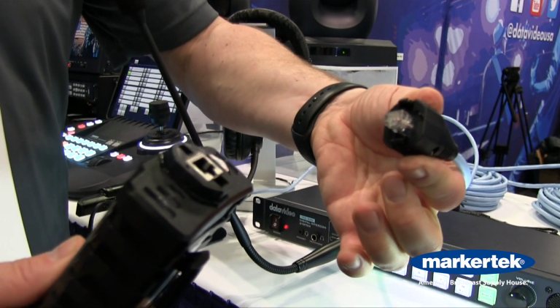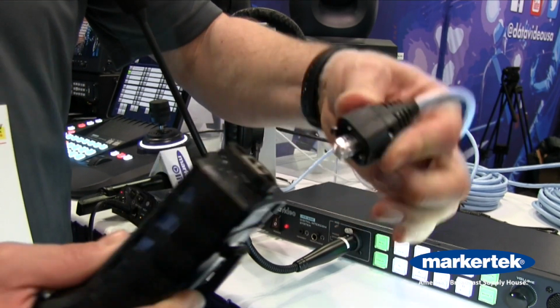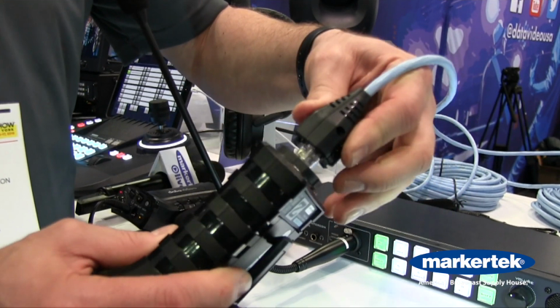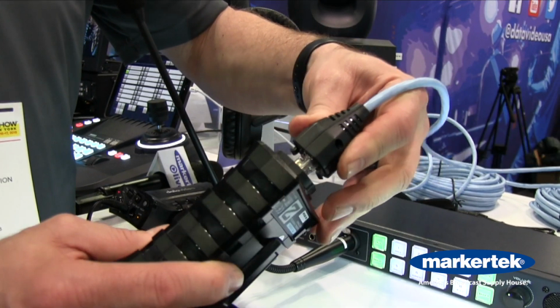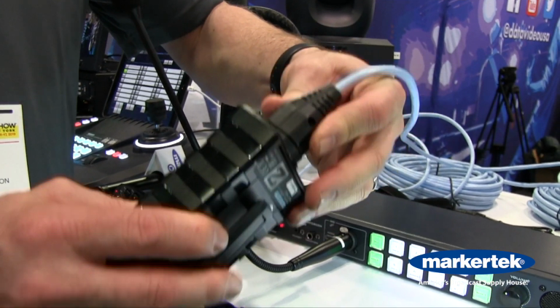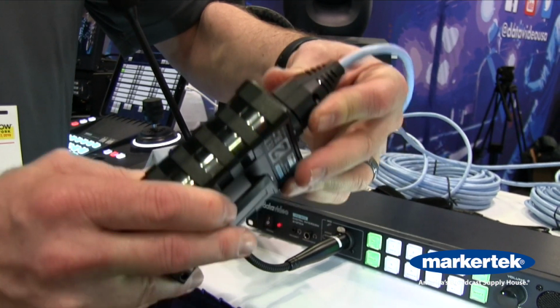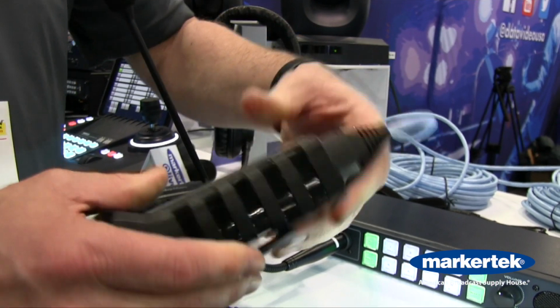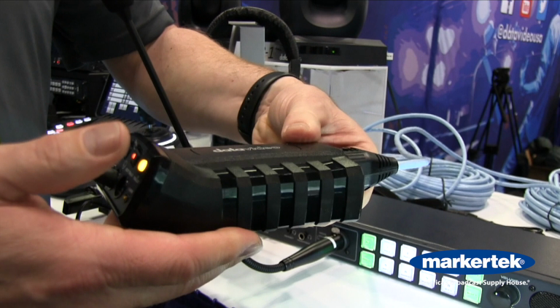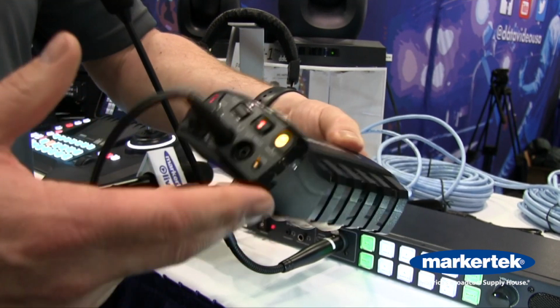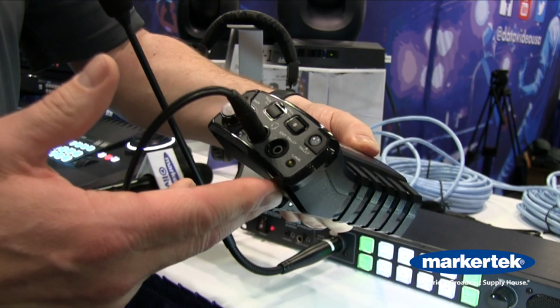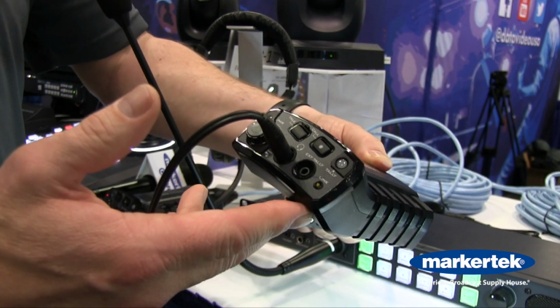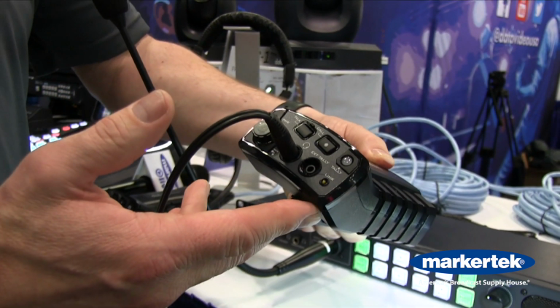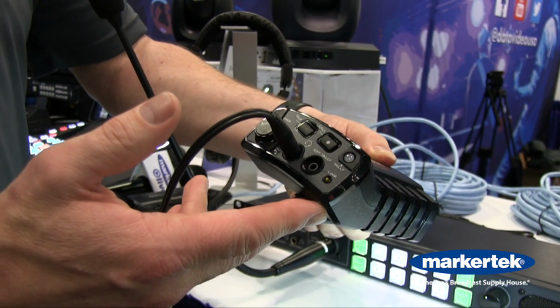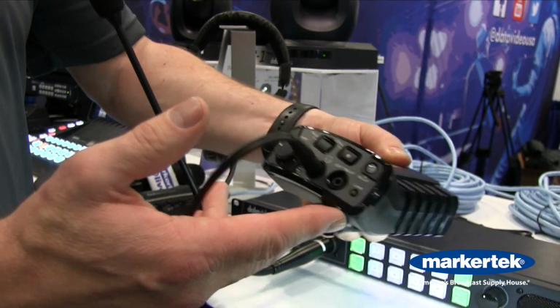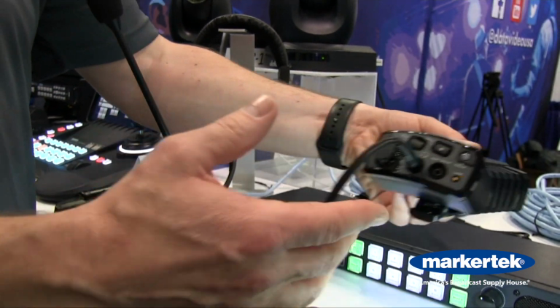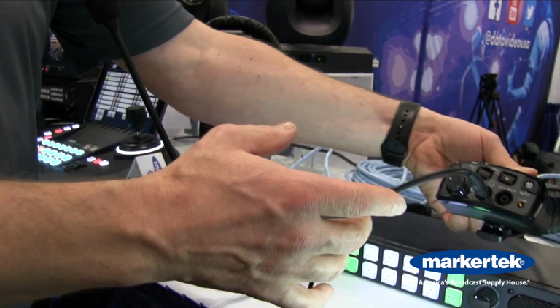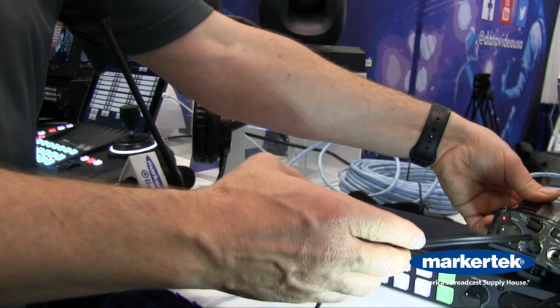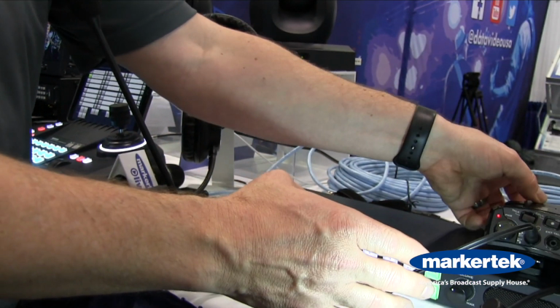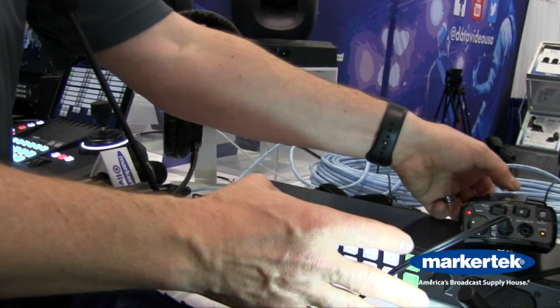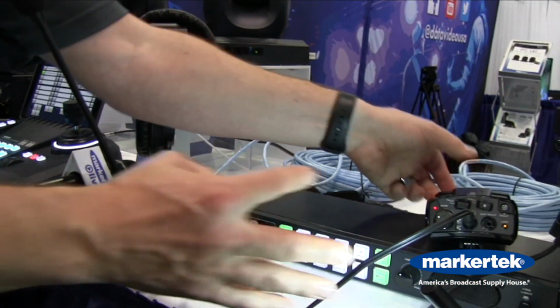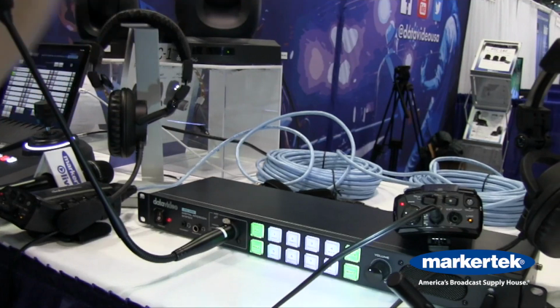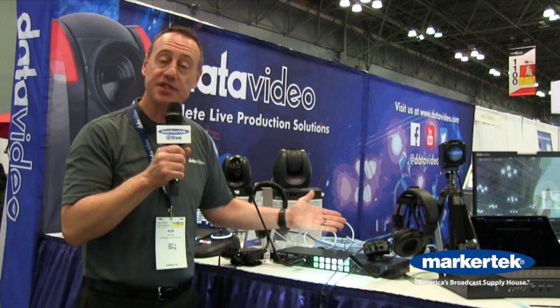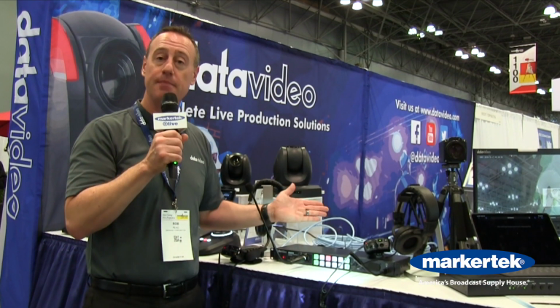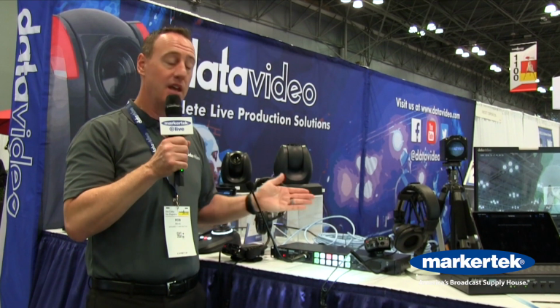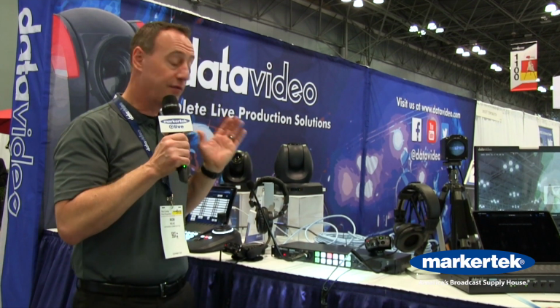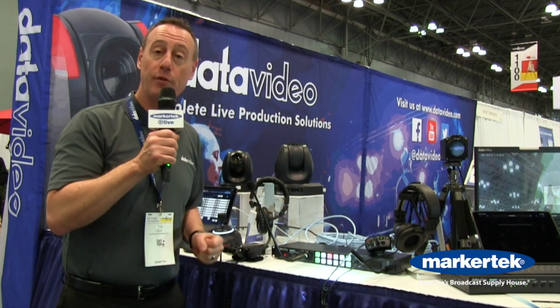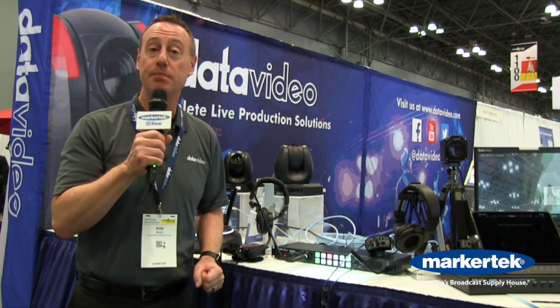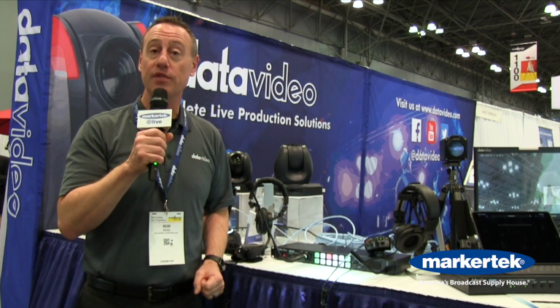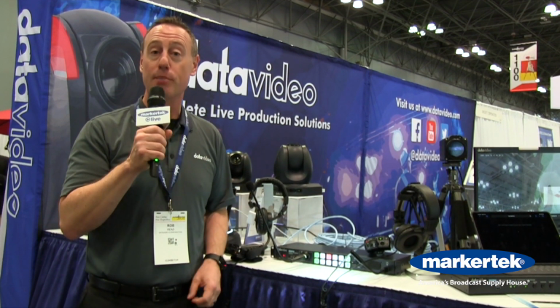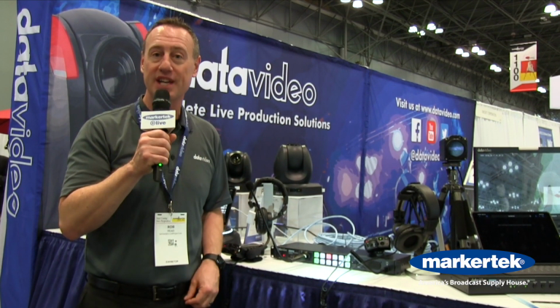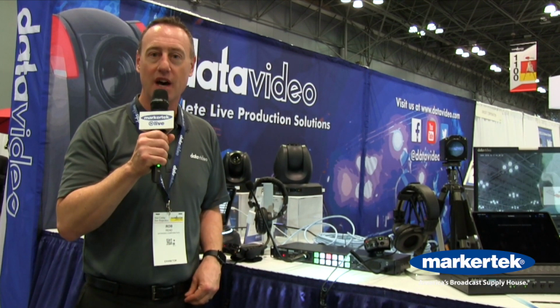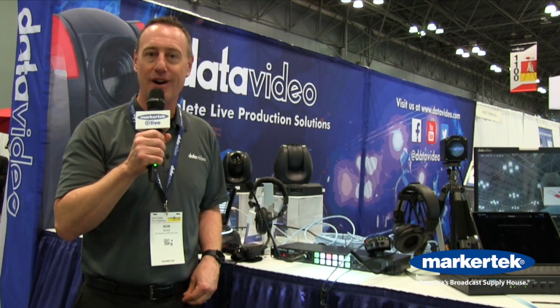Again, it supplies the COM channel, it supplies tally, and it also supplies power to each belt pack. This is an 8-channel system. For more information, be sure and visit Markertech.com.